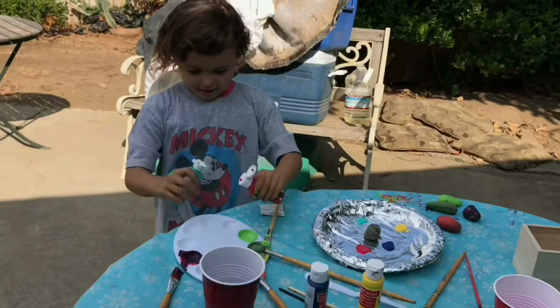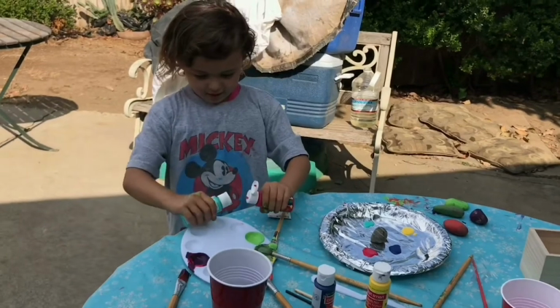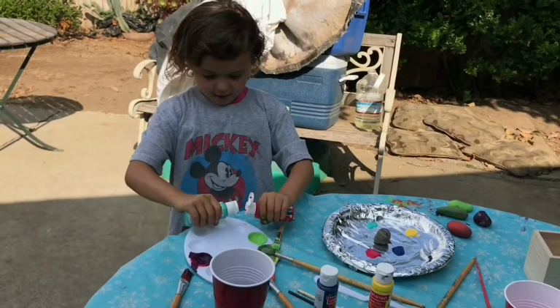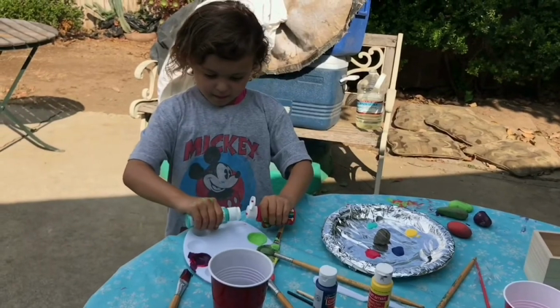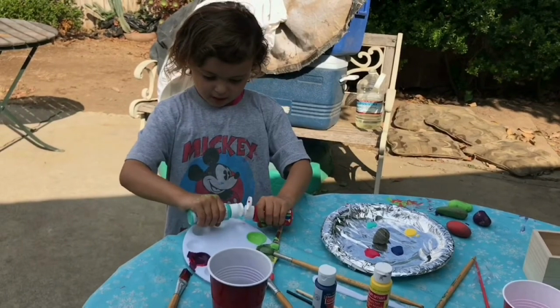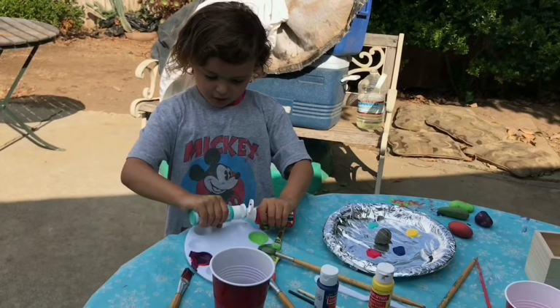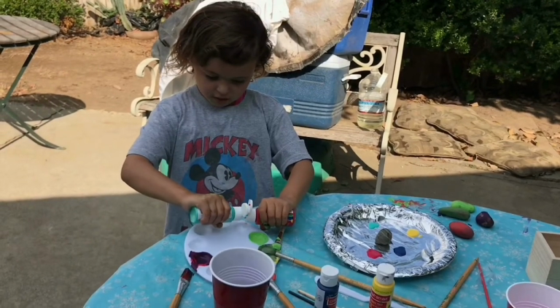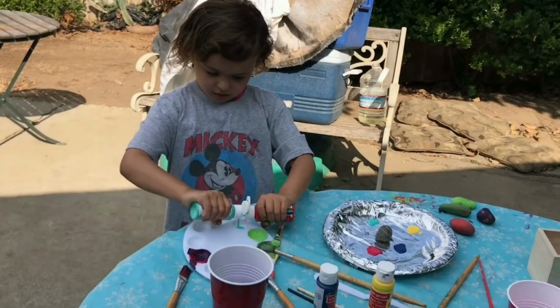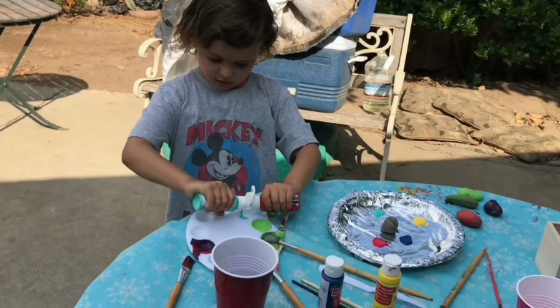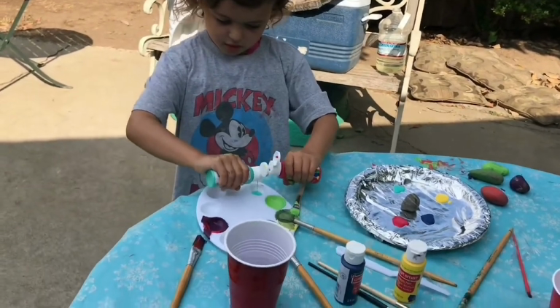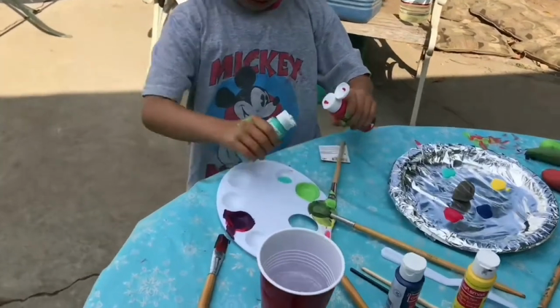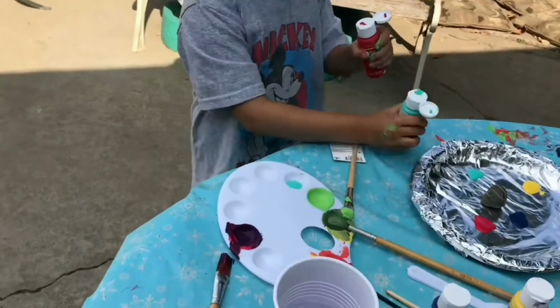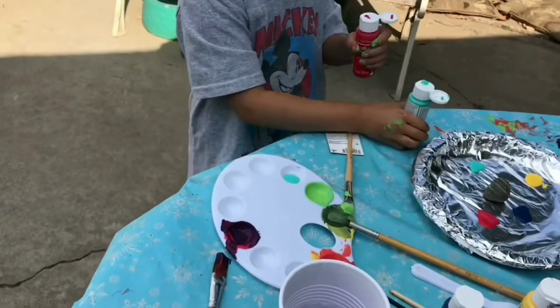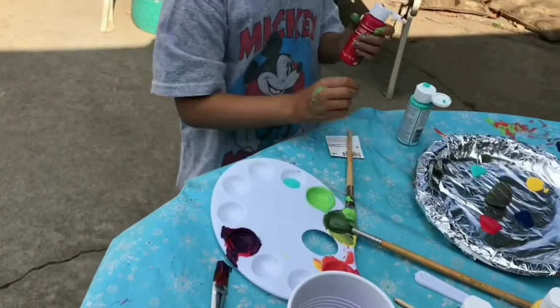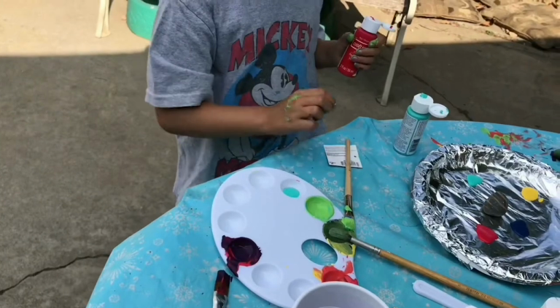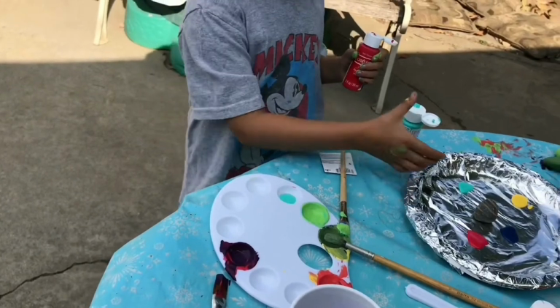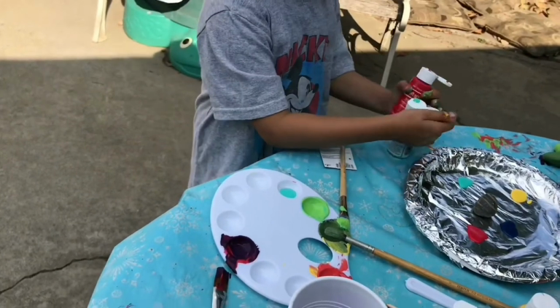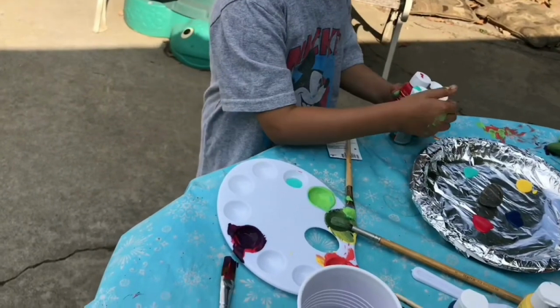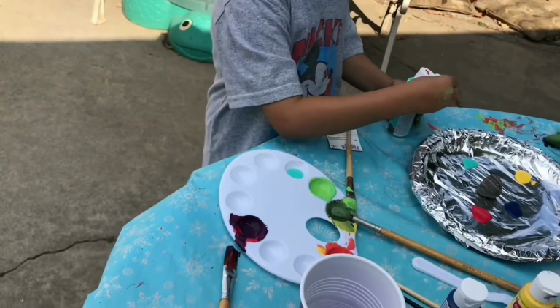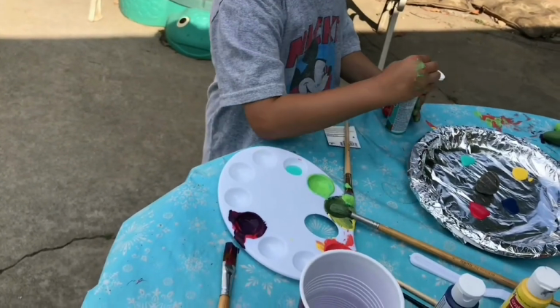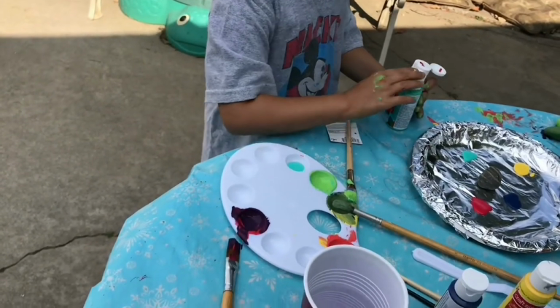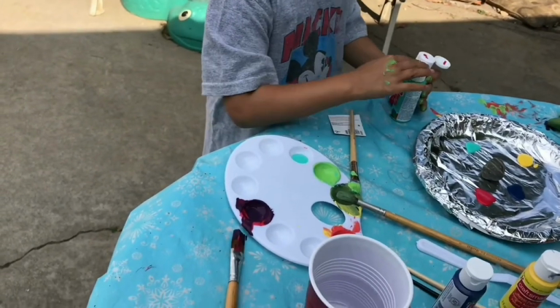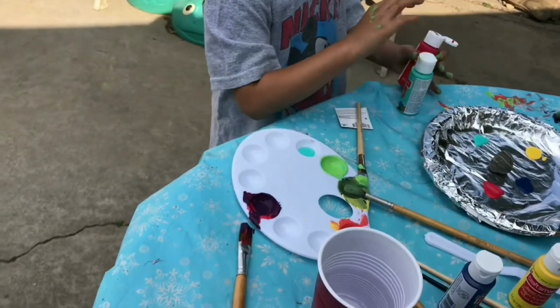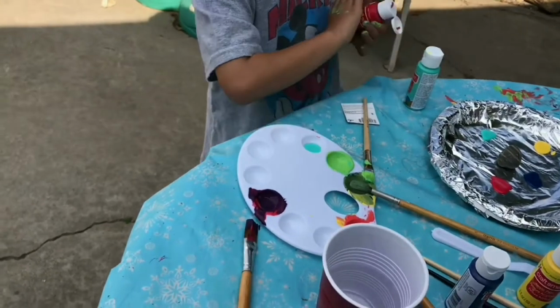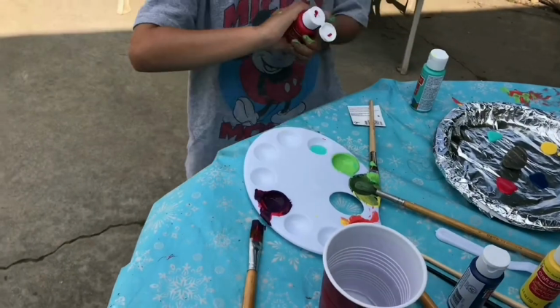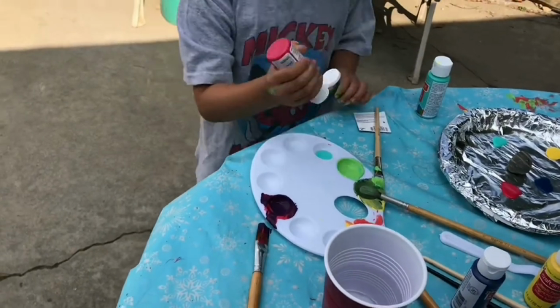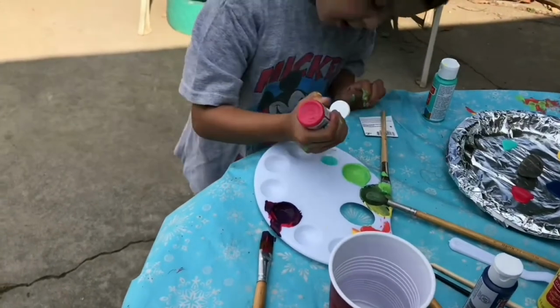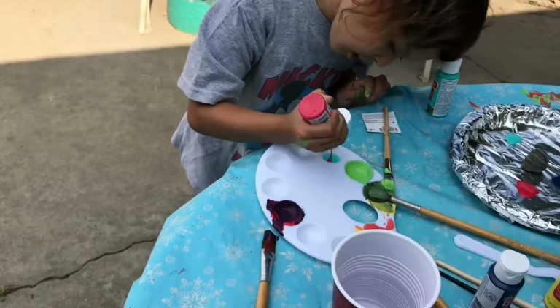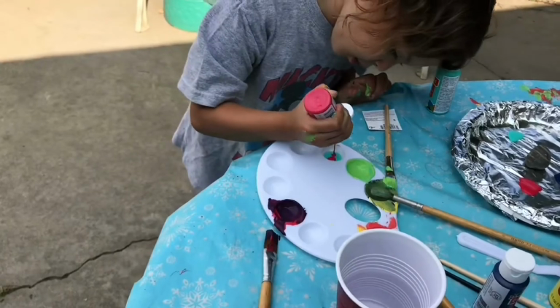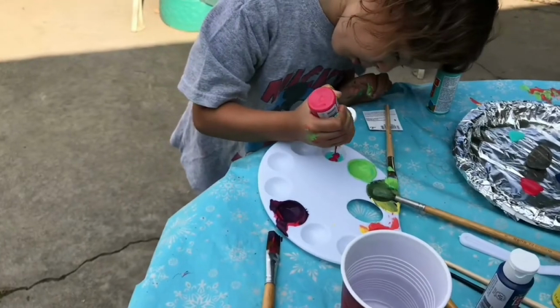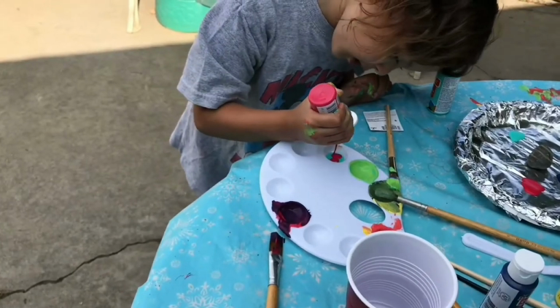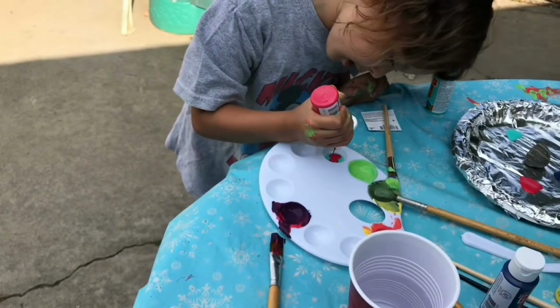So here we are mixing two colors. Is it green? It's kind of off. We're going to put some red in there.